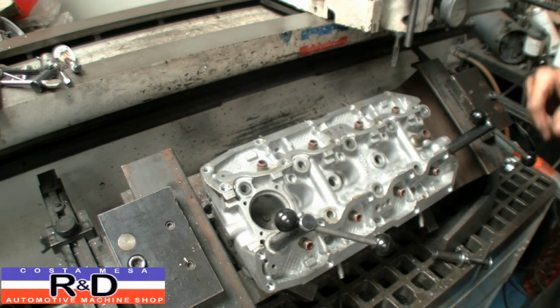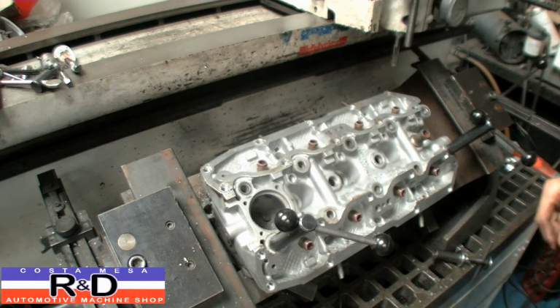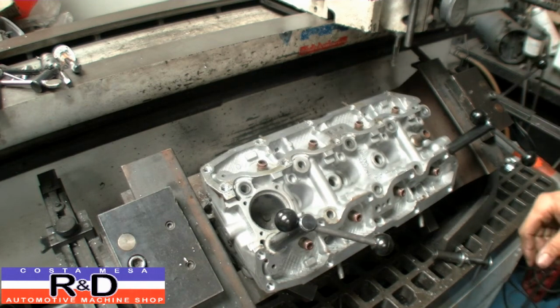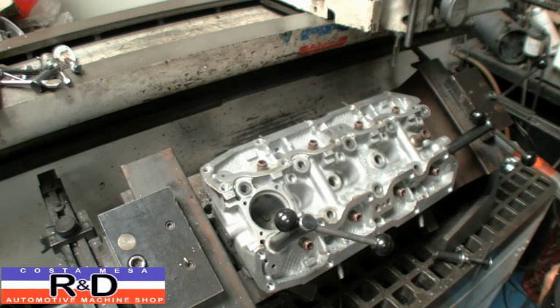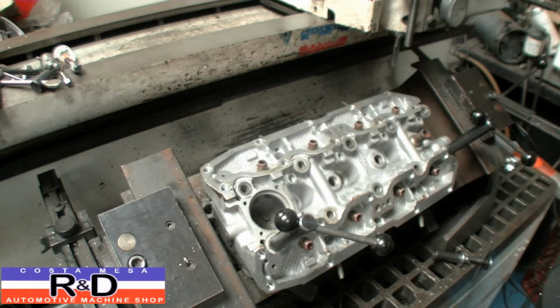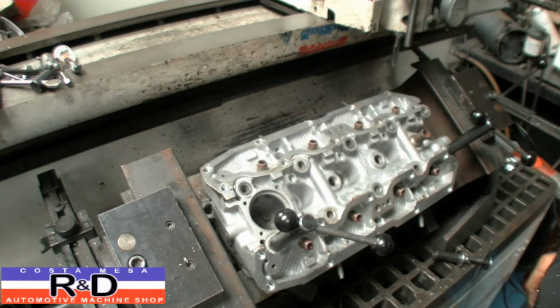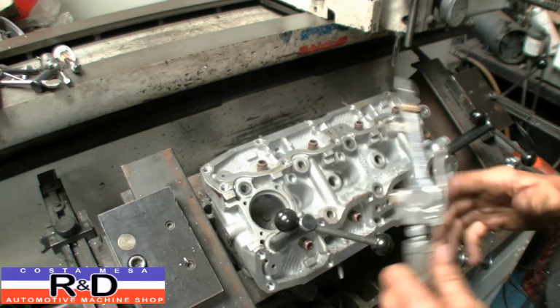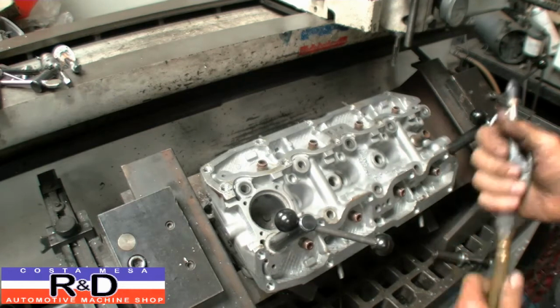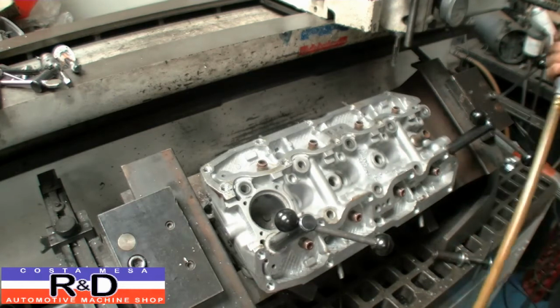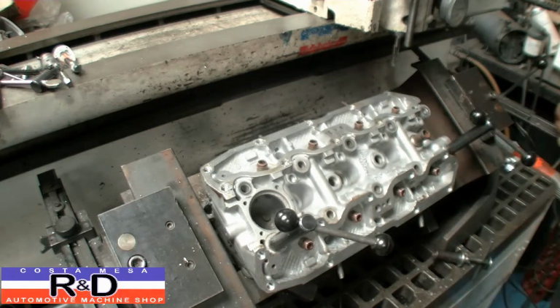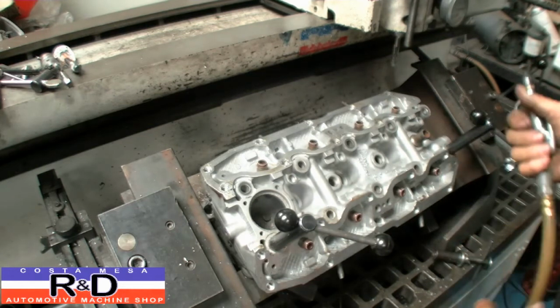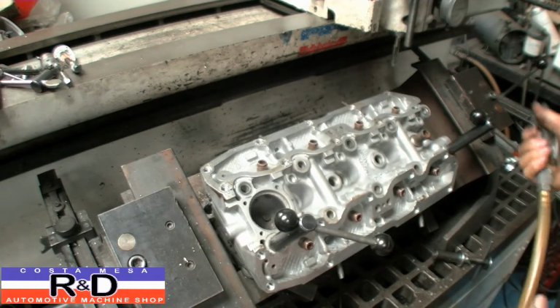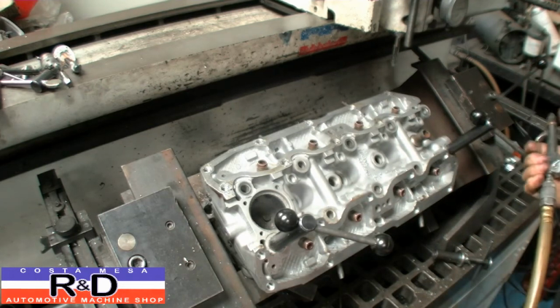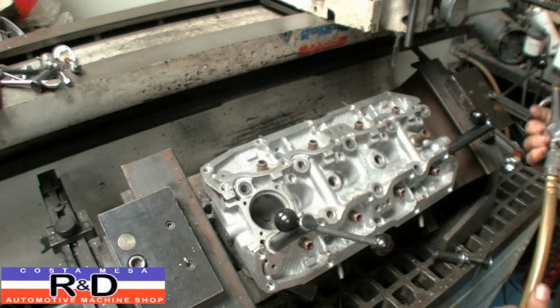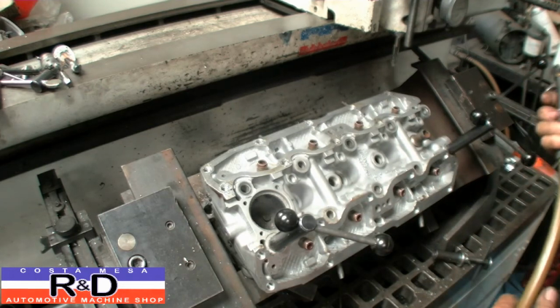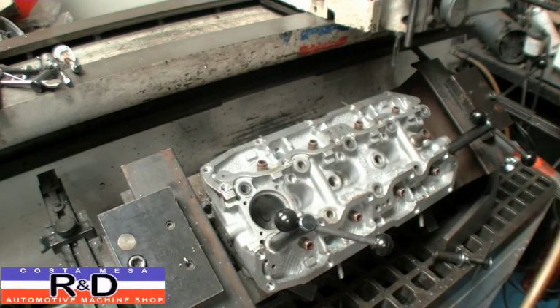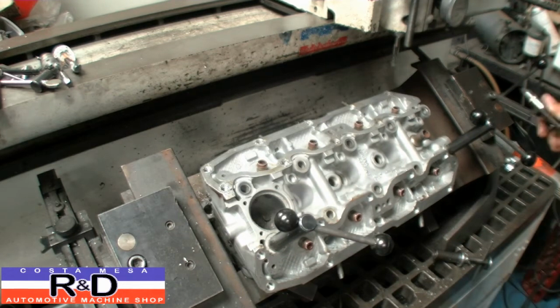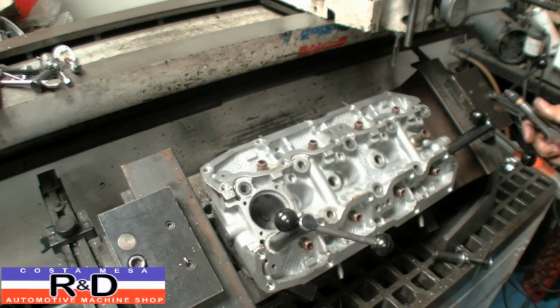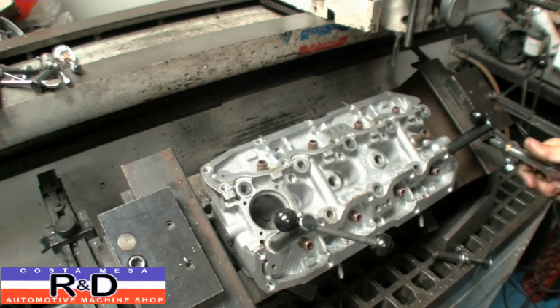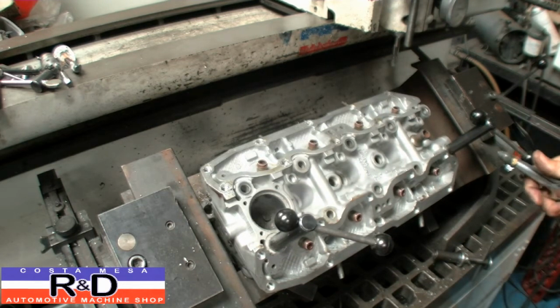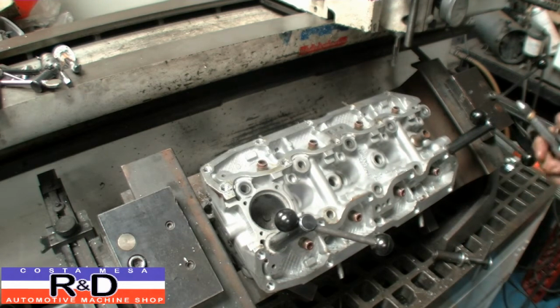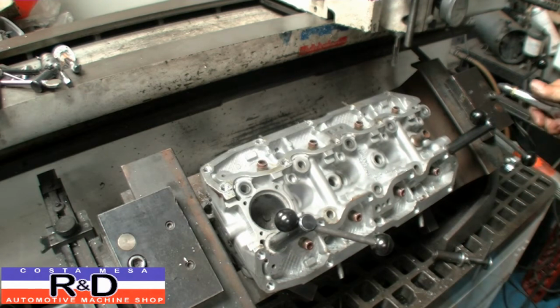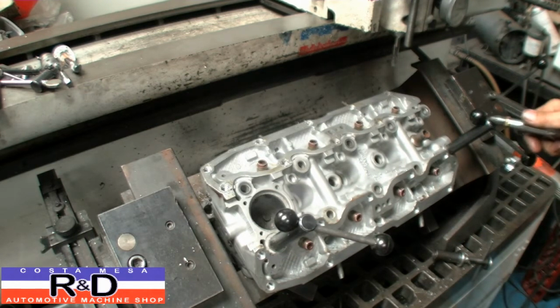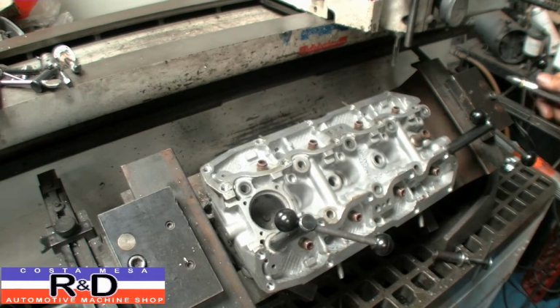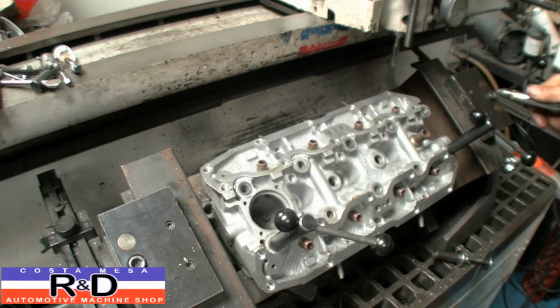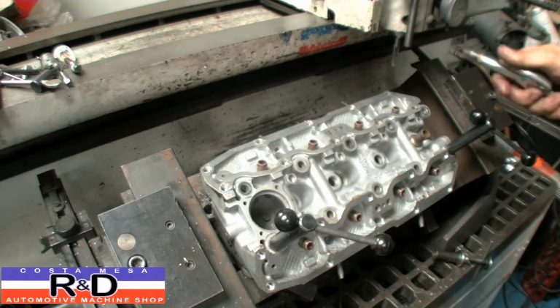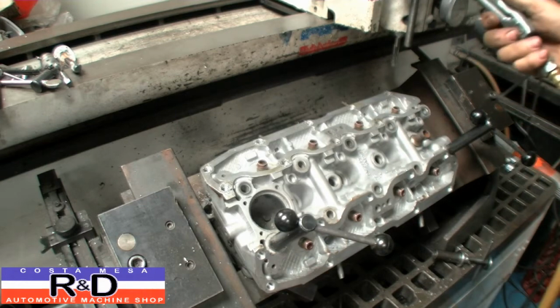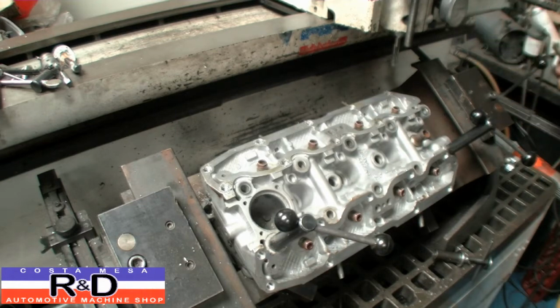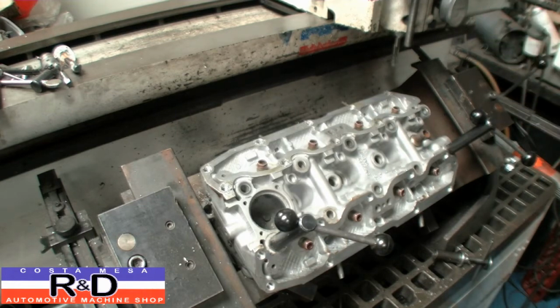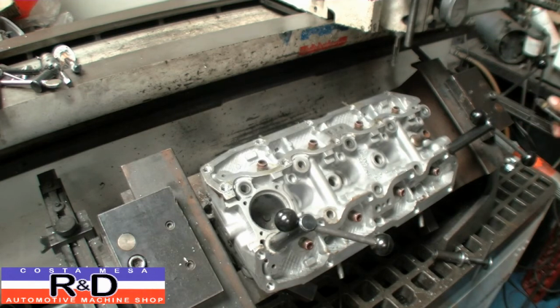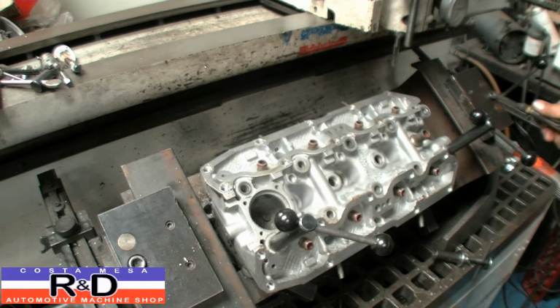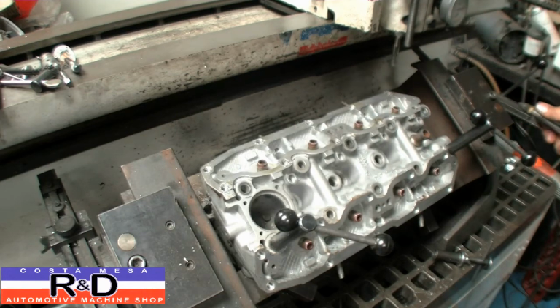That's it. Now all I have to do is get the inserts and install them, and this bad boy will be ready to go back to work. Thanks, and we'll see you soon.